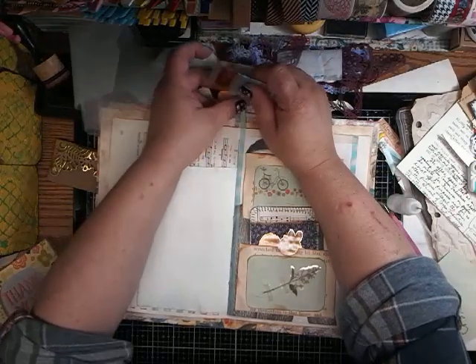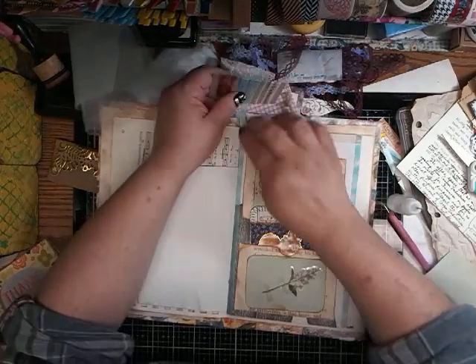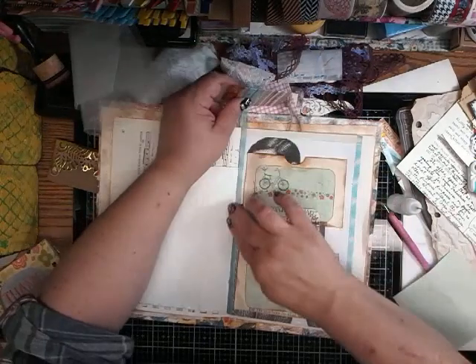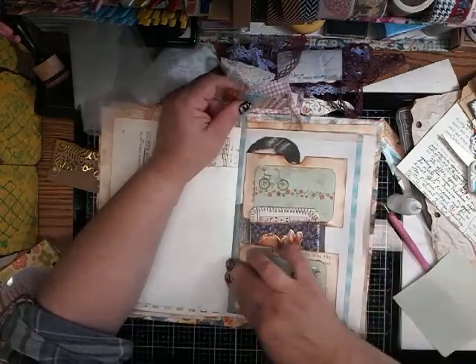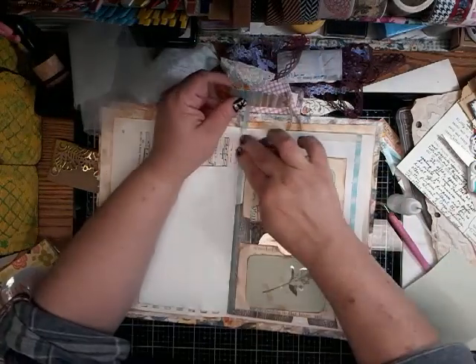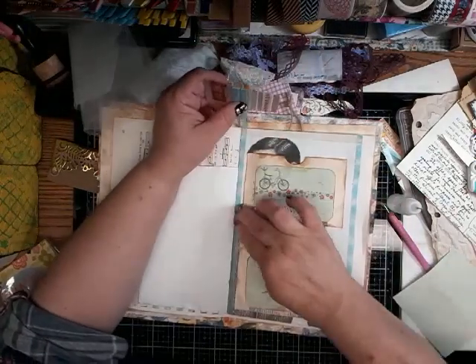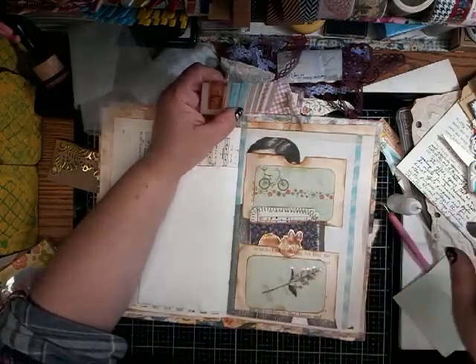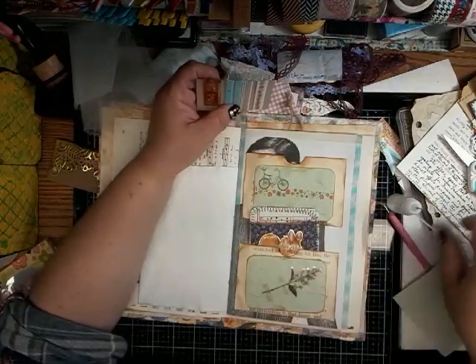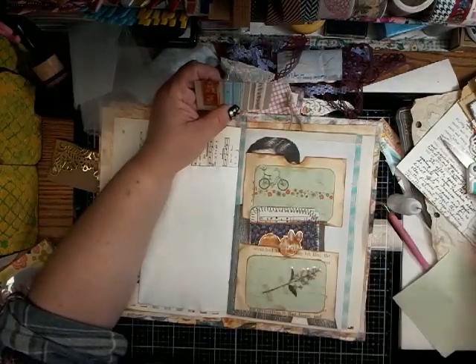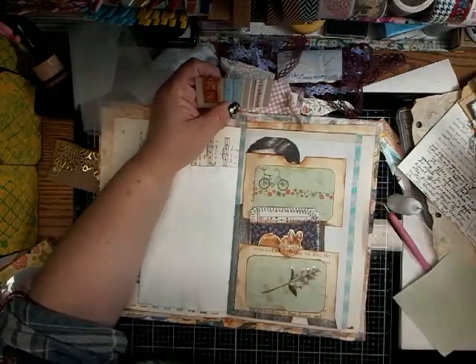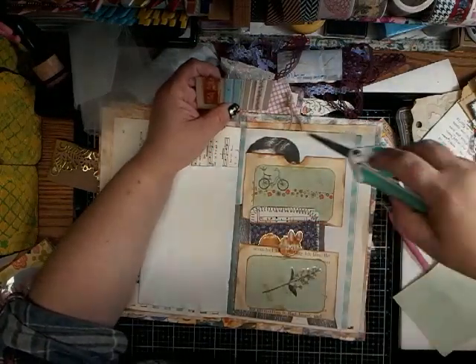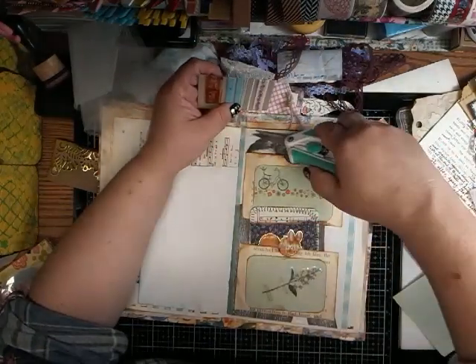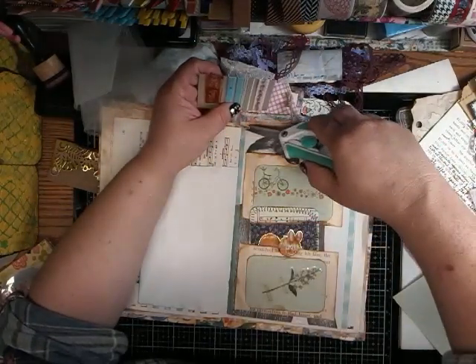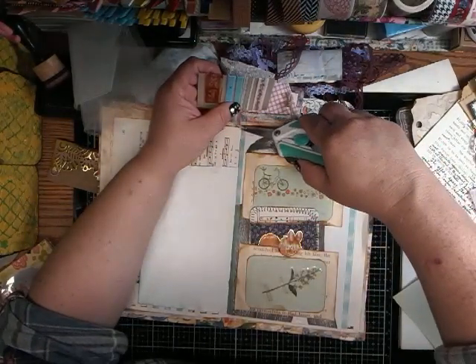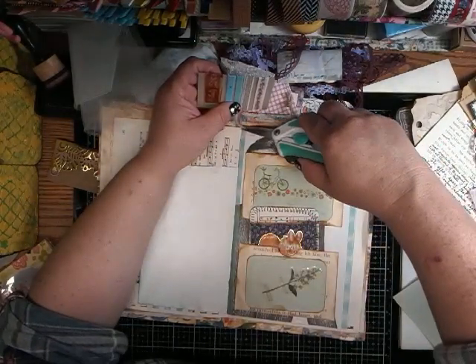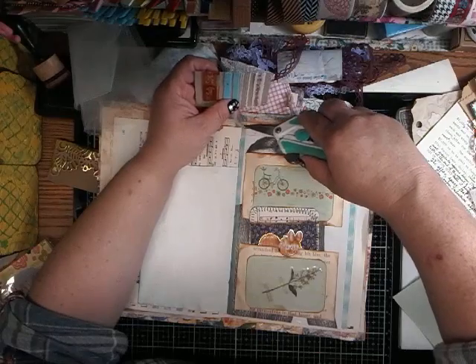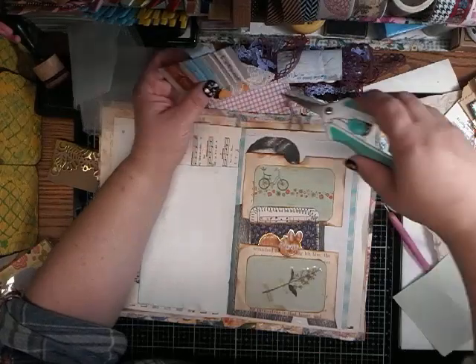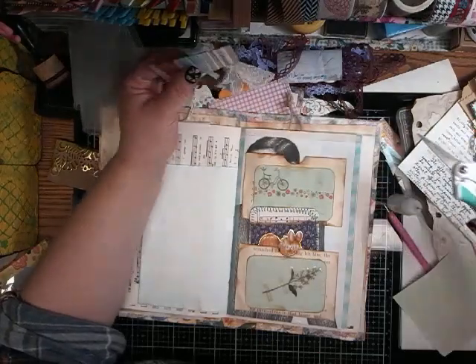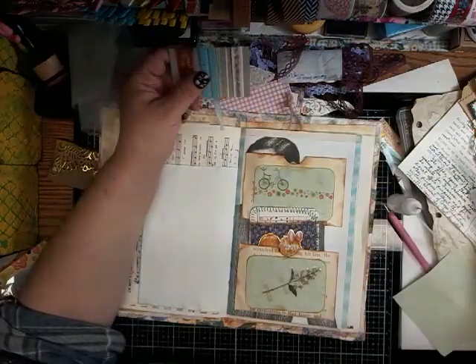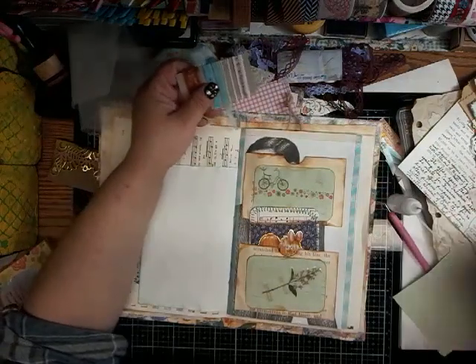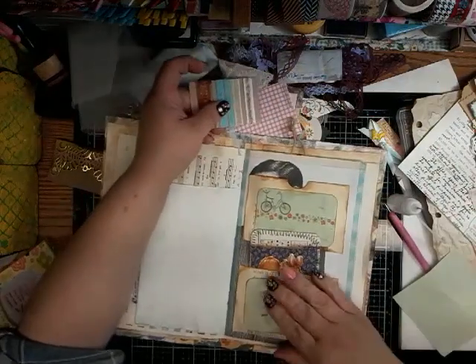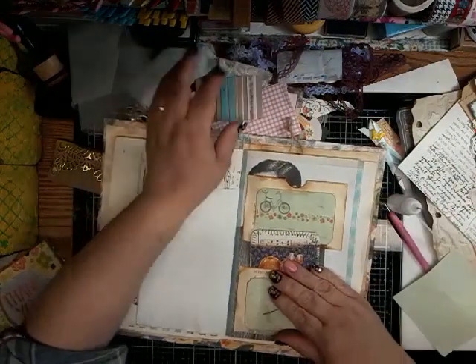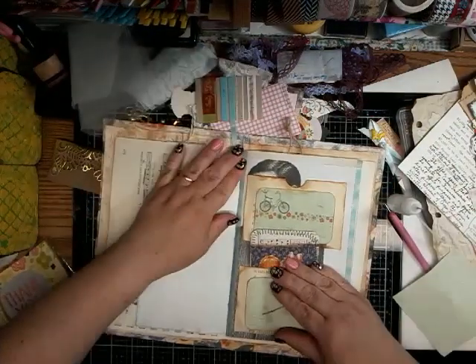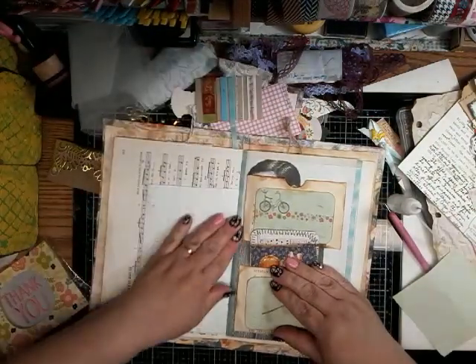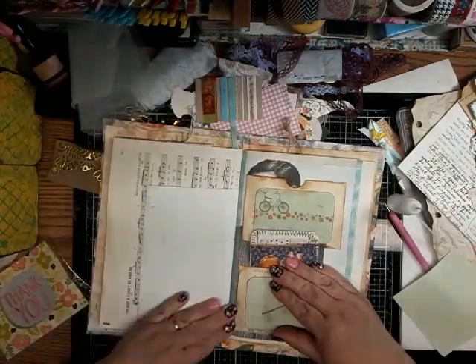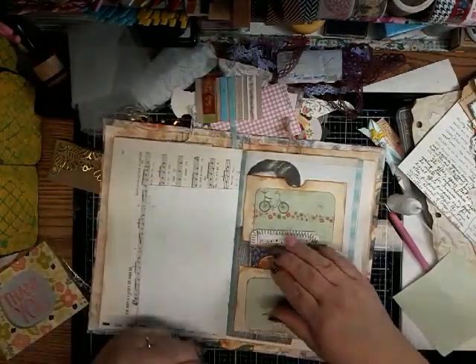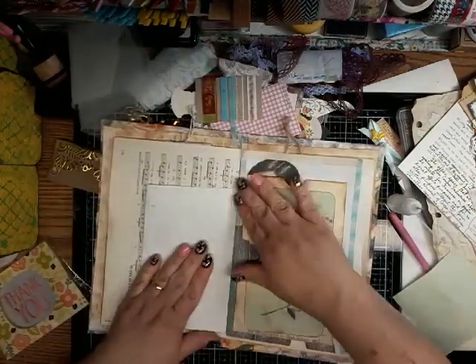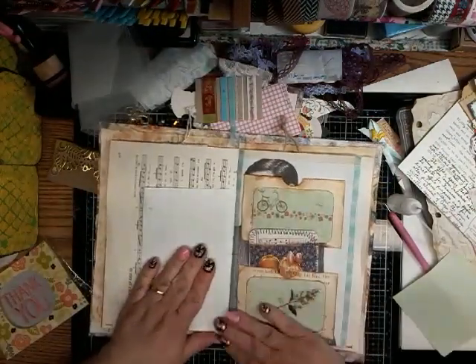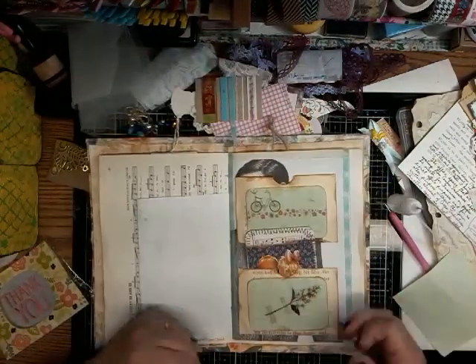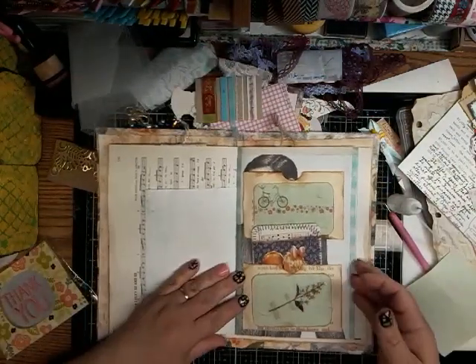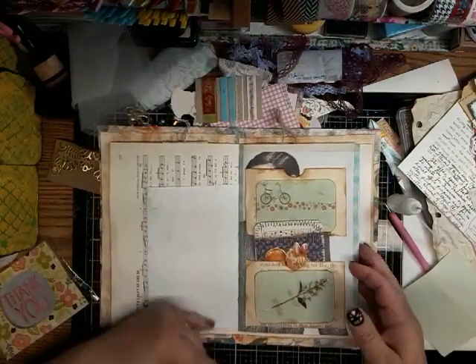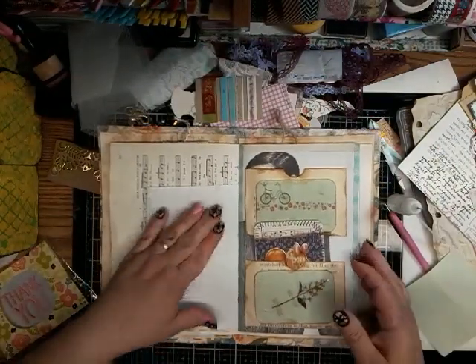I could even do a strip on this side. I always add glue even if you have sticky washi tape, because I find it always wants to come up and that just makes it stick better. Okay — there, I think that page is done.